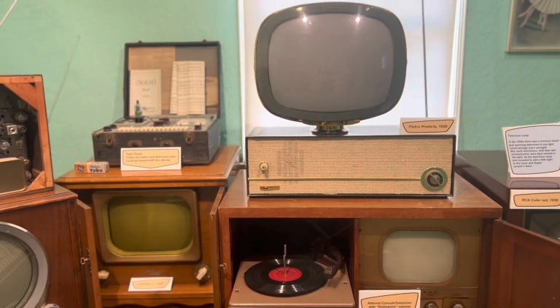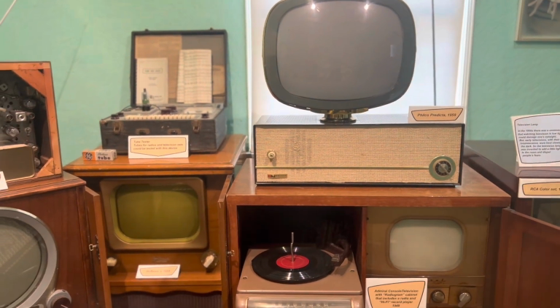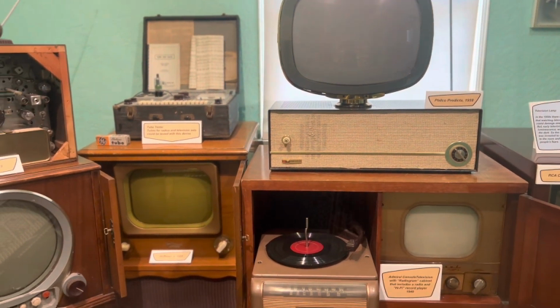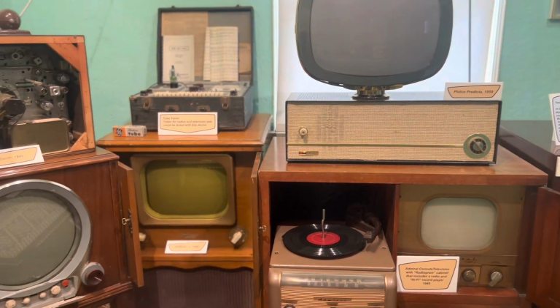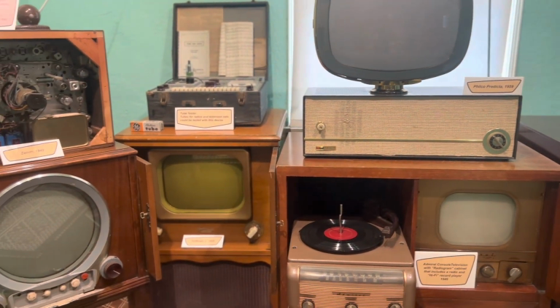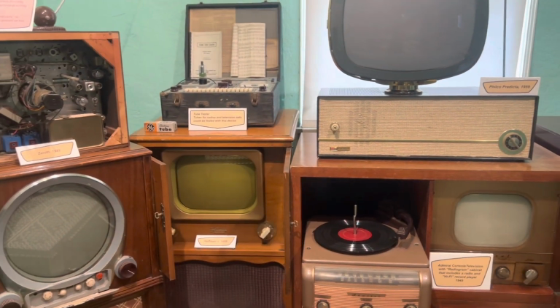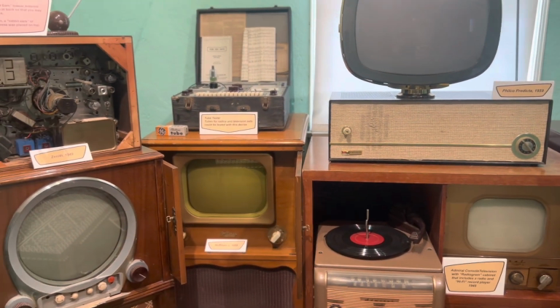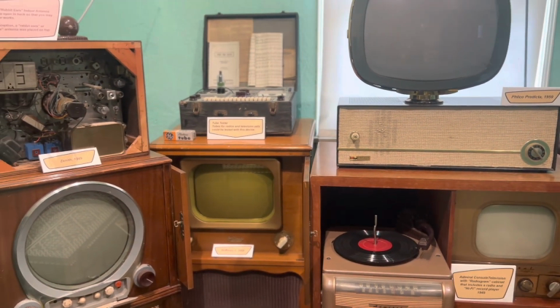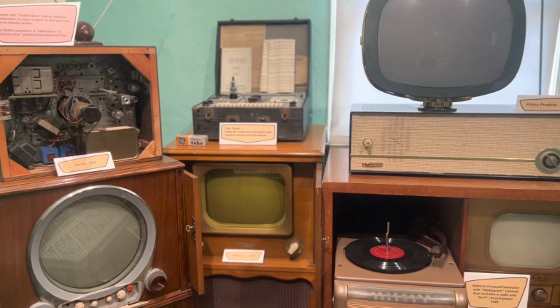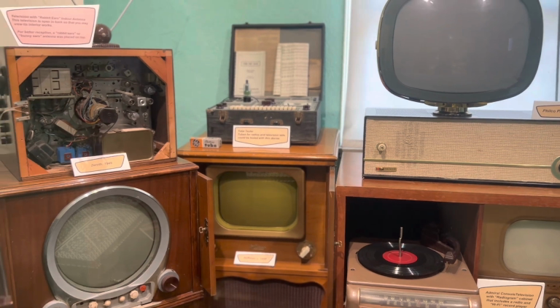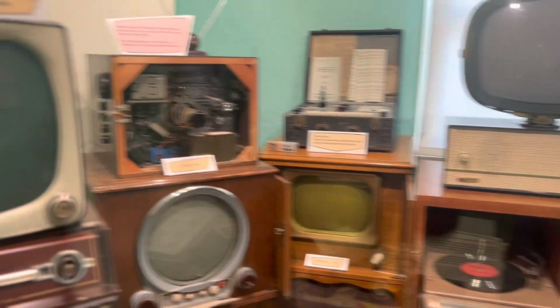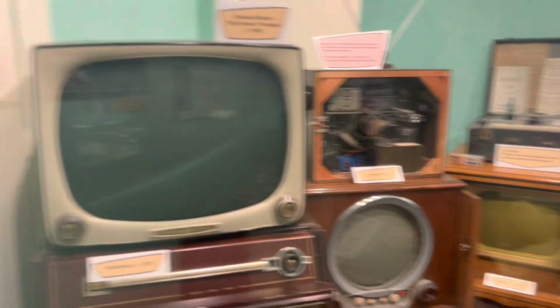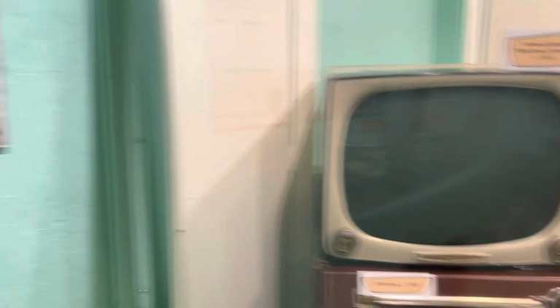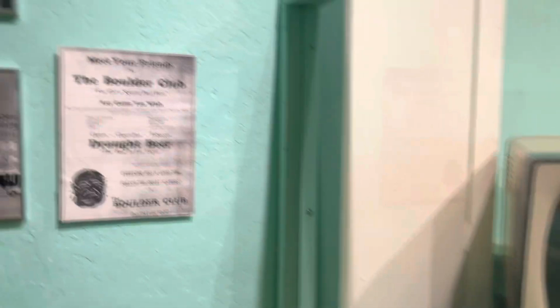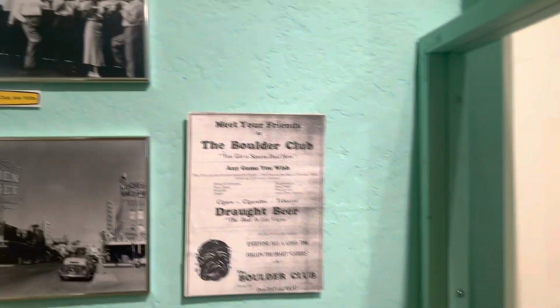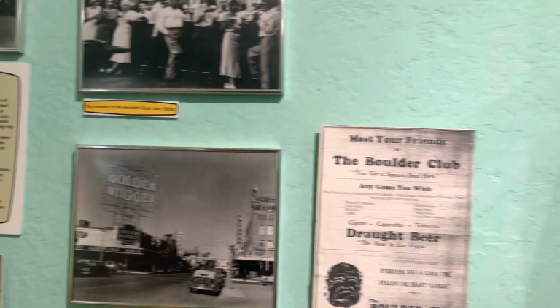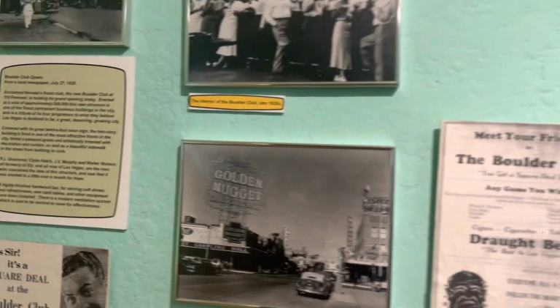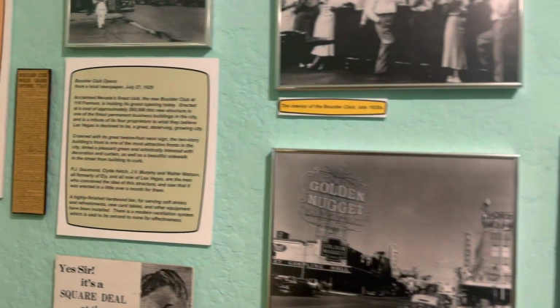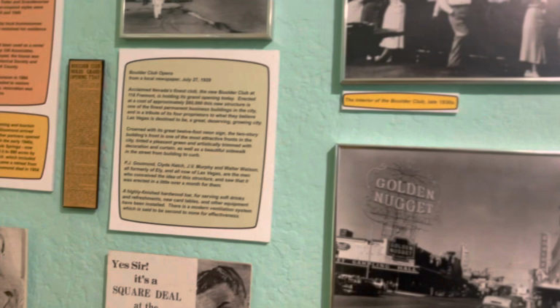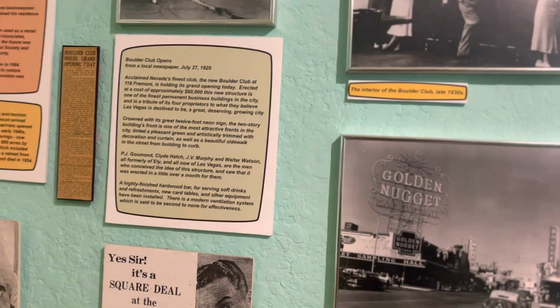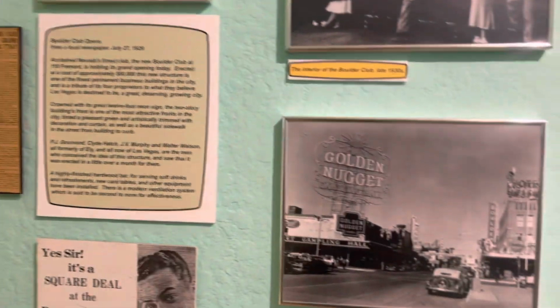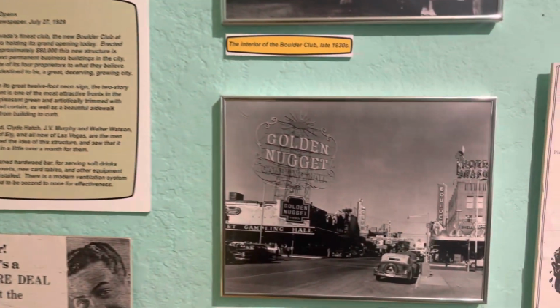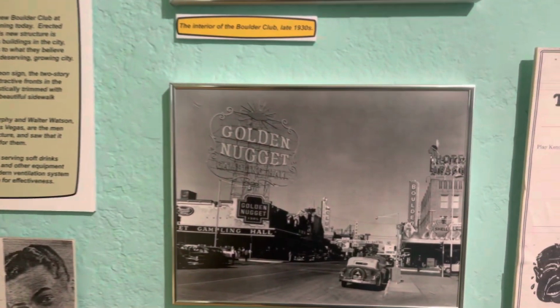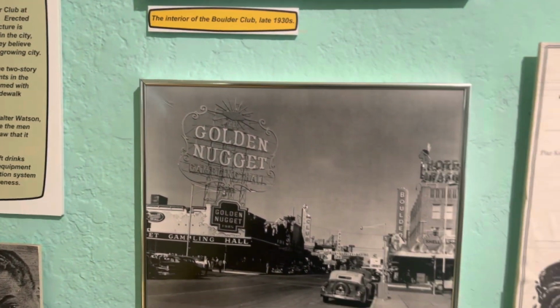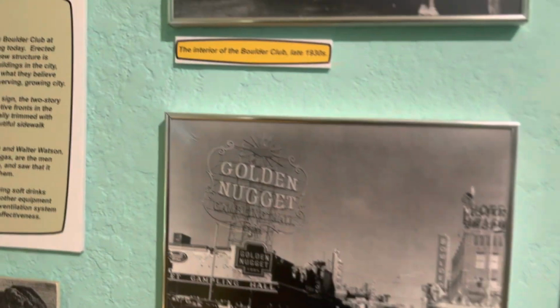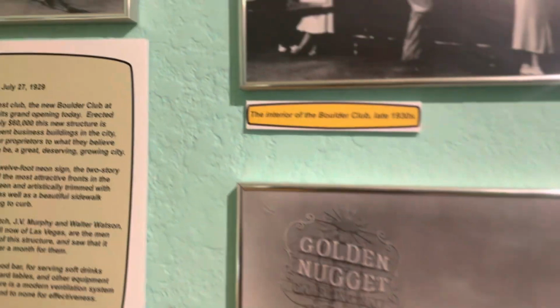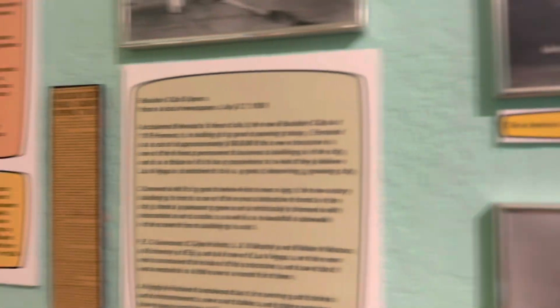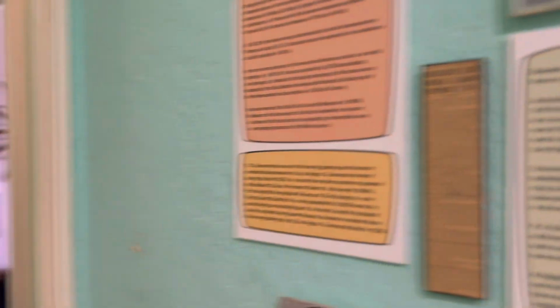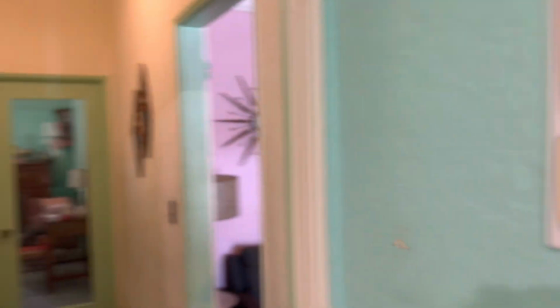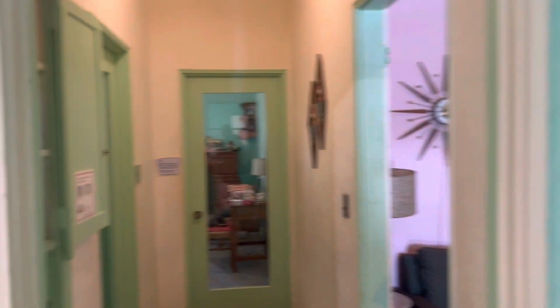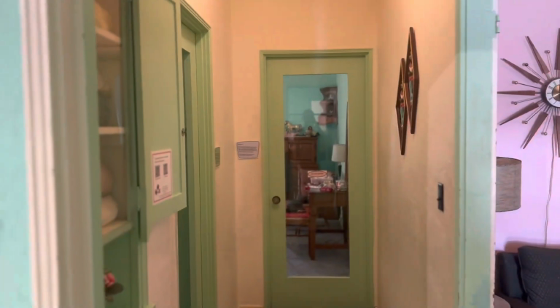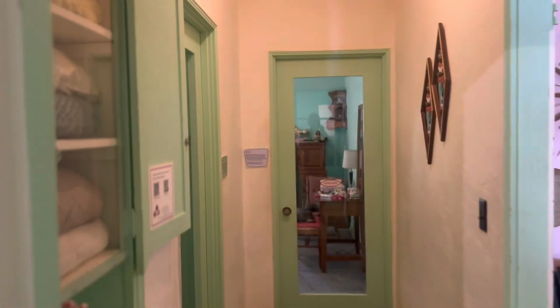This add-on room features different things of the era — different TVs and multimedia devices. There are also pictures of what Las Vegas looked like downtown on Fremont Street, which at the time was the center of Las Vegas.